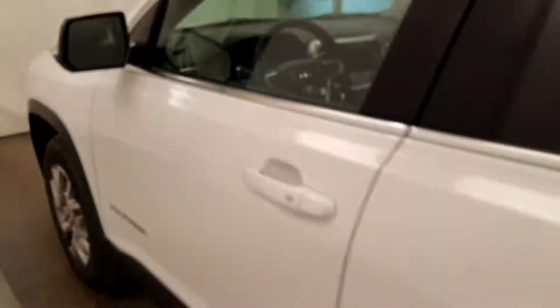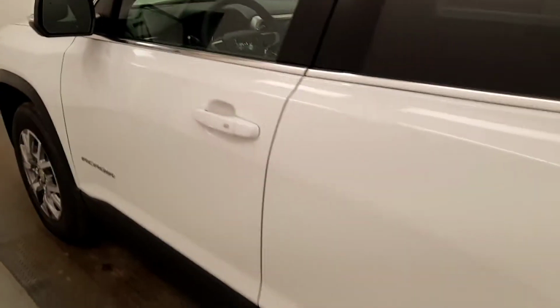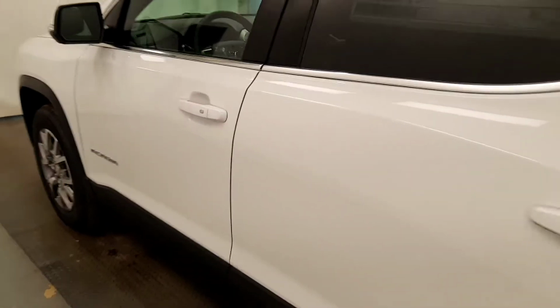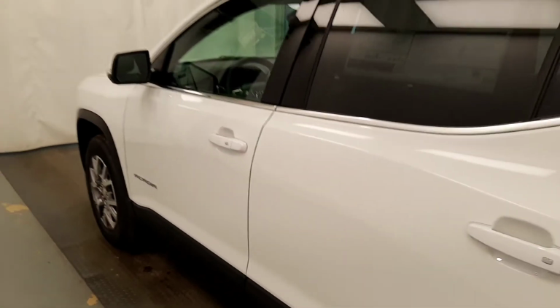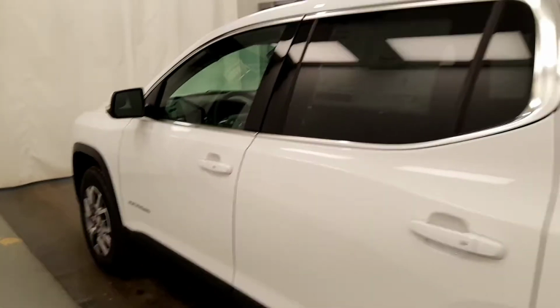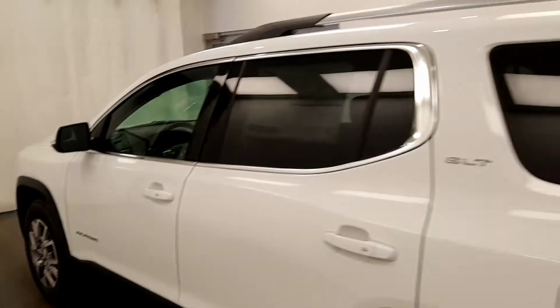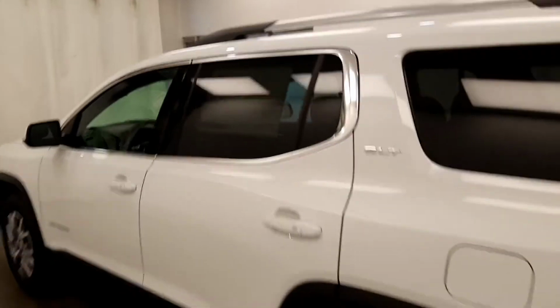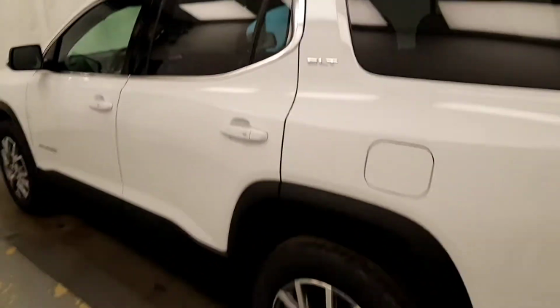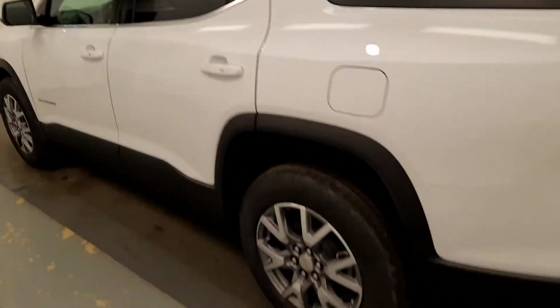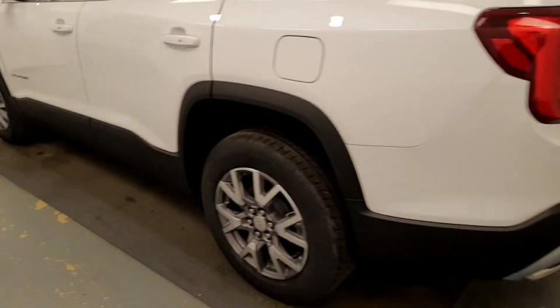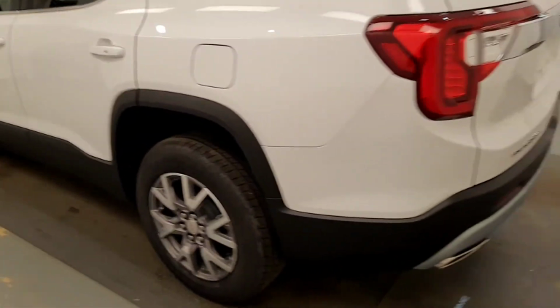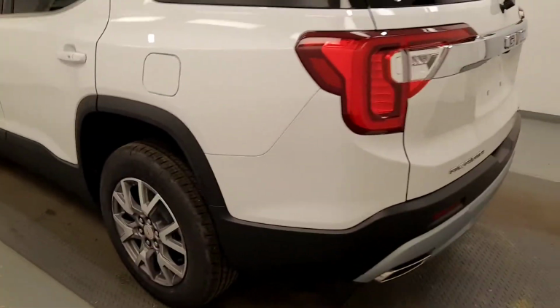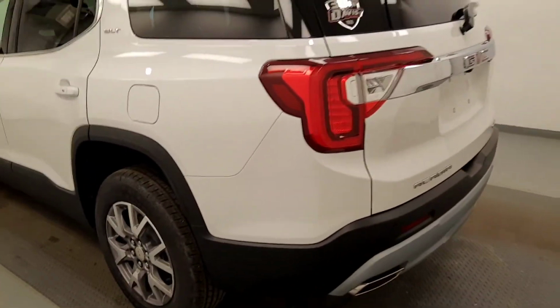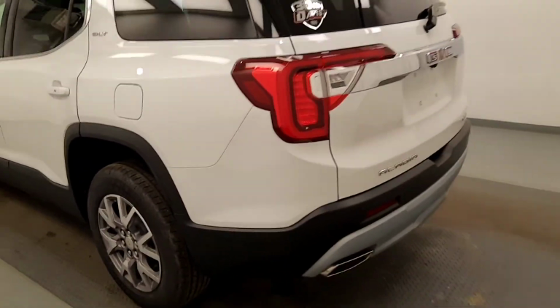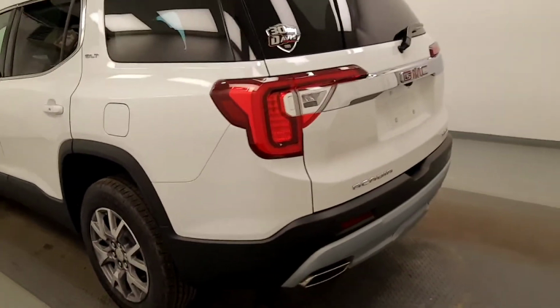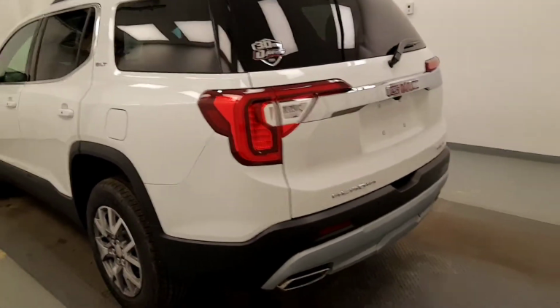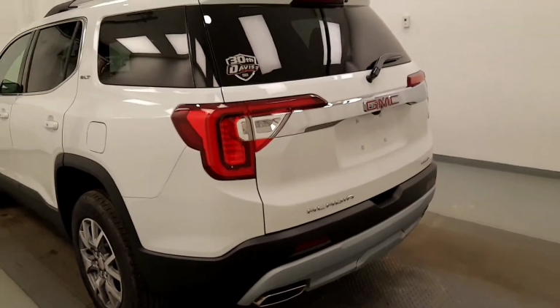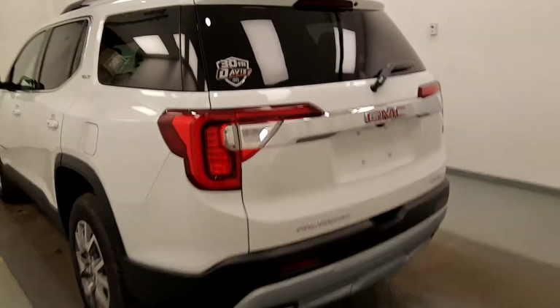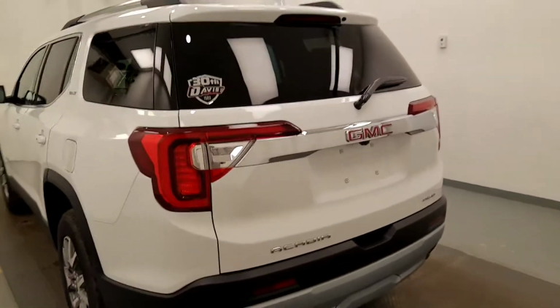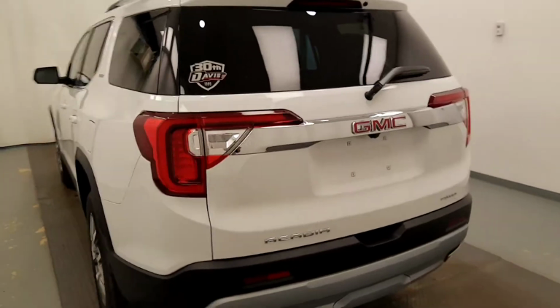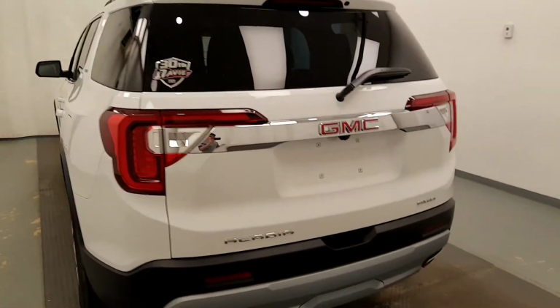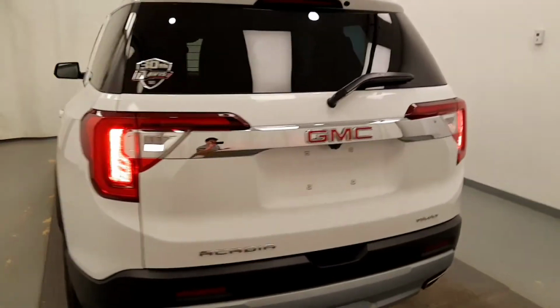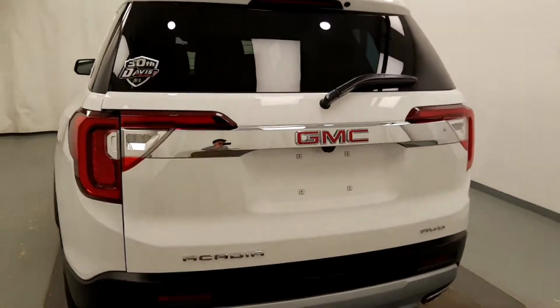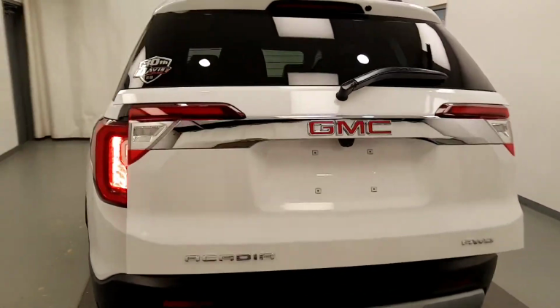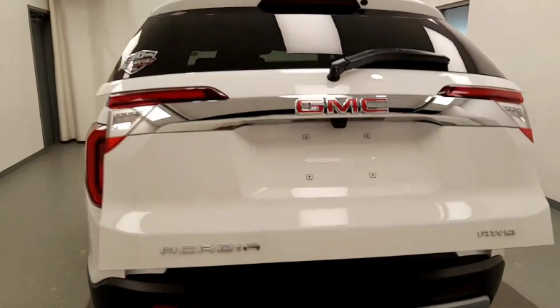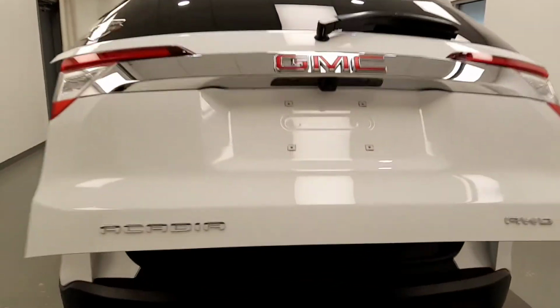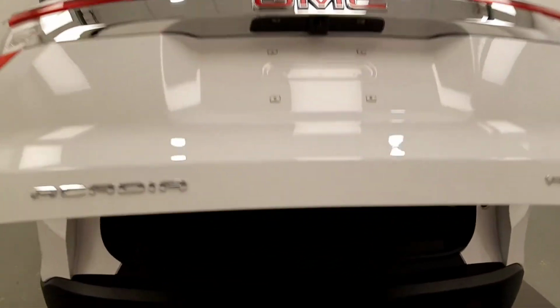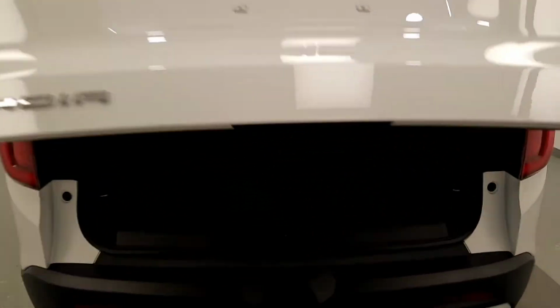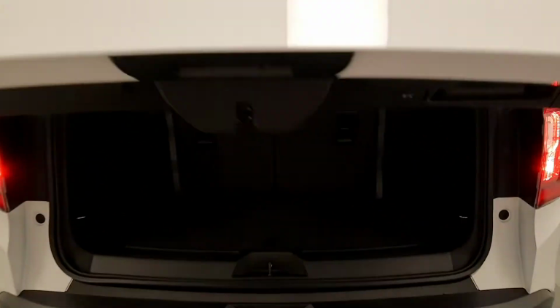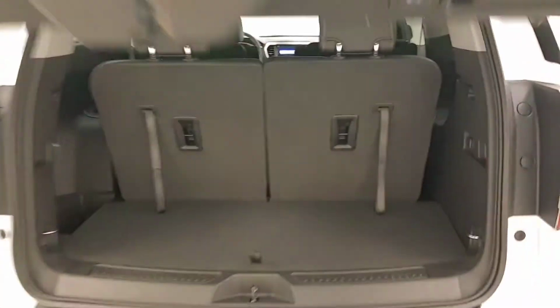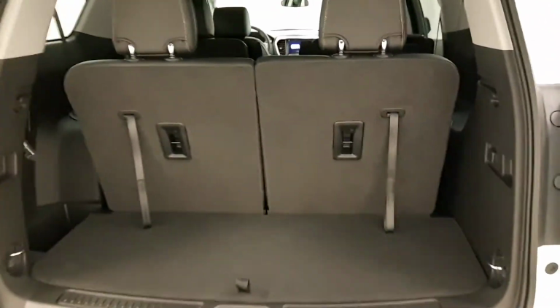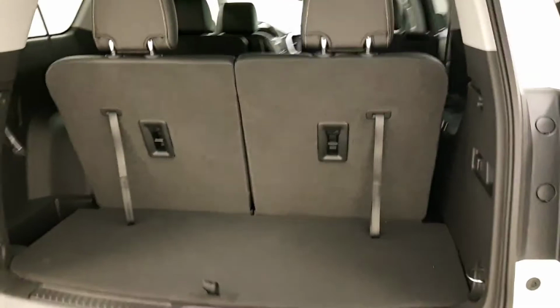Moving on to exterior features, we have blind spot assist mirrors, roof rack, alloy wheels, rear parking assist, backup camera, remote trunk release, power hatch, and more cargo space.